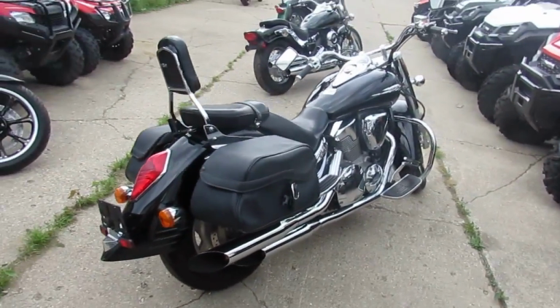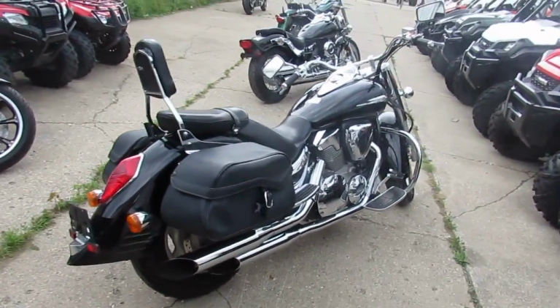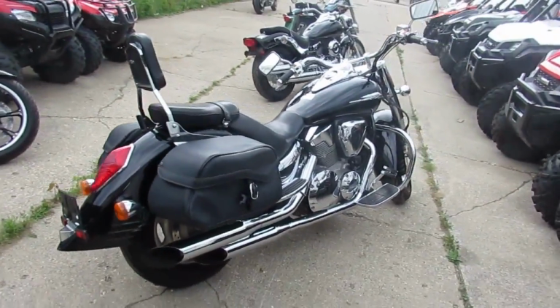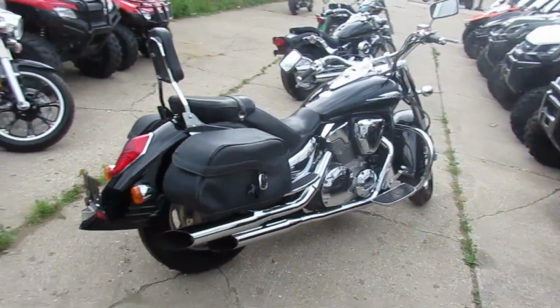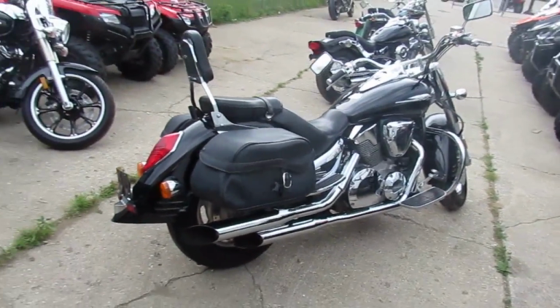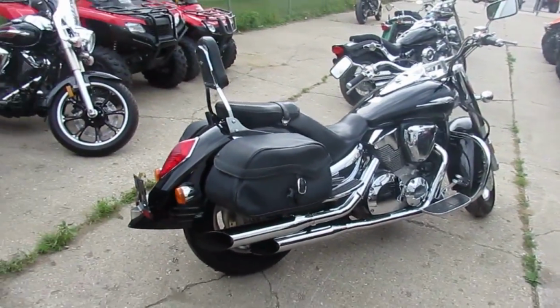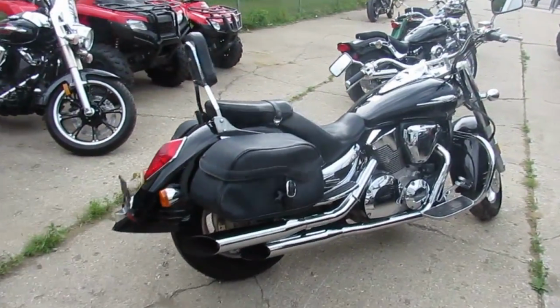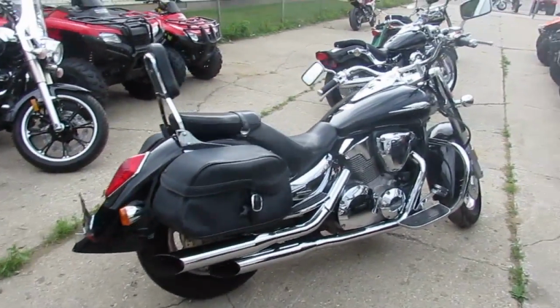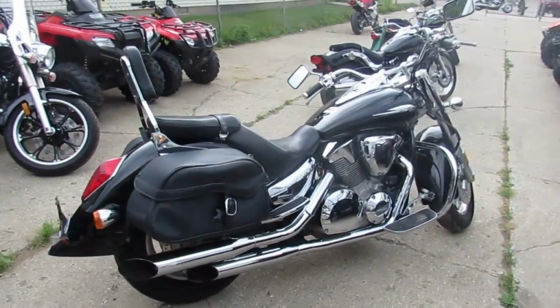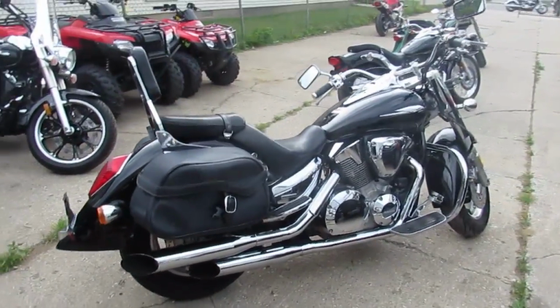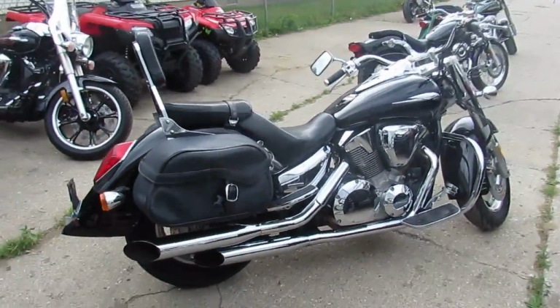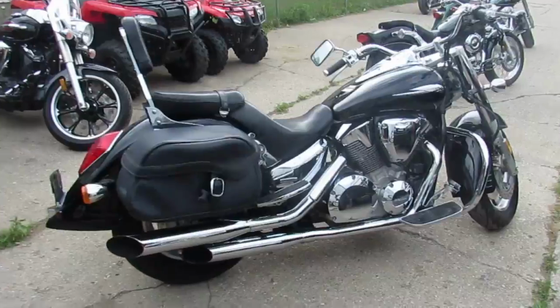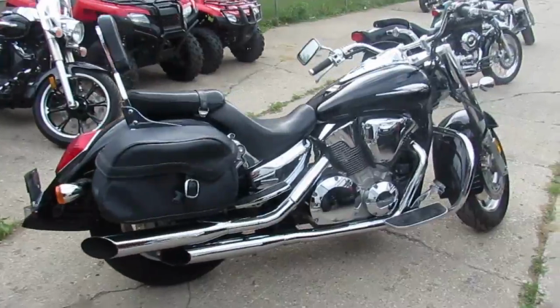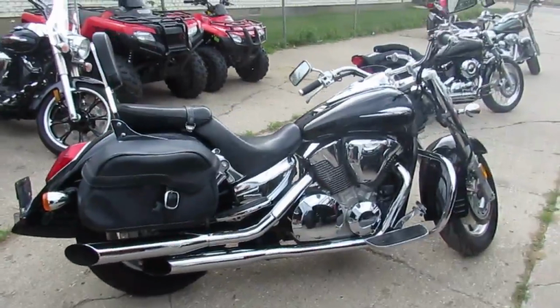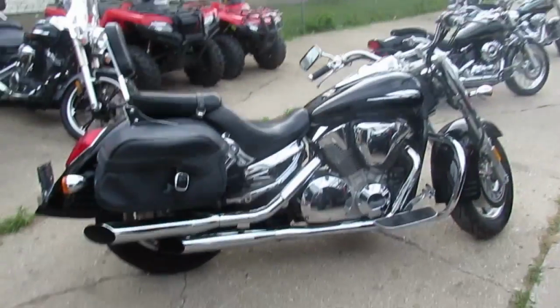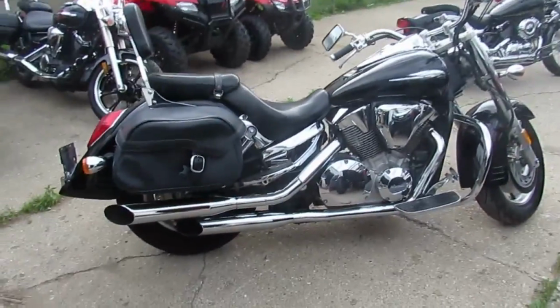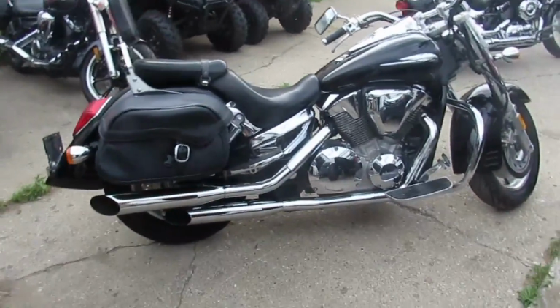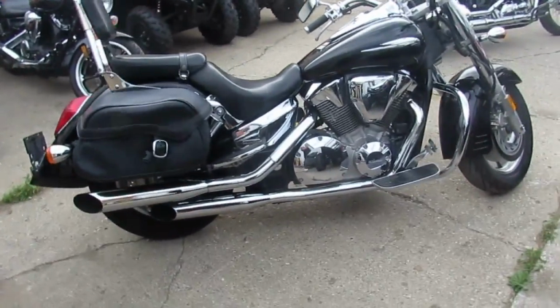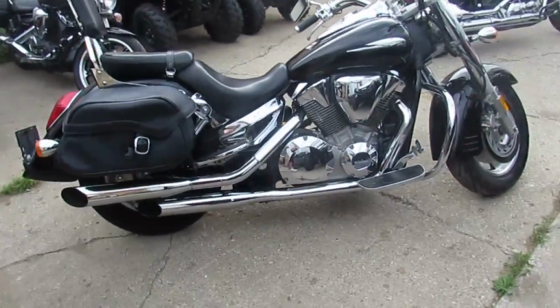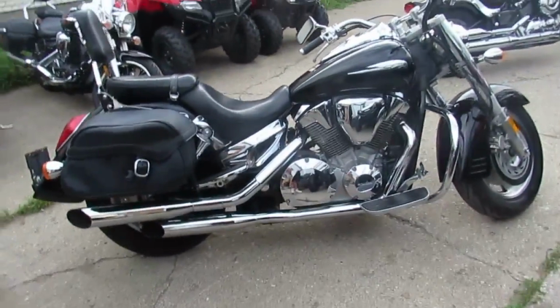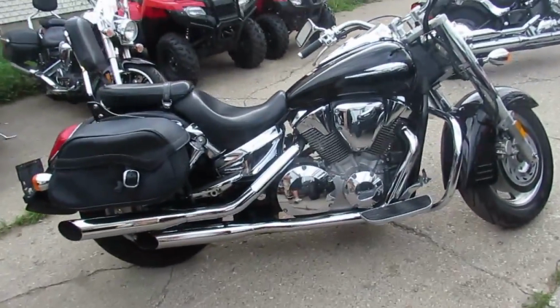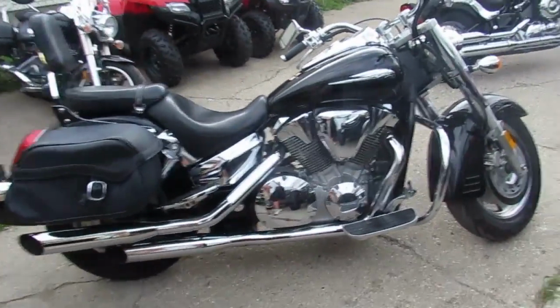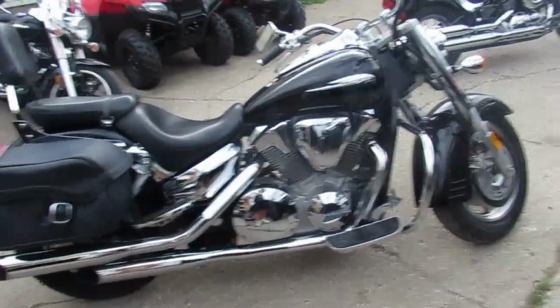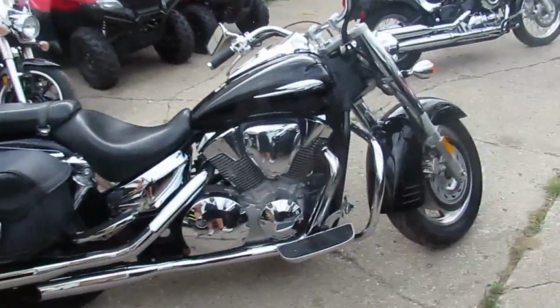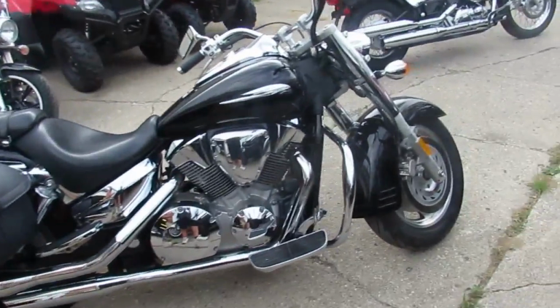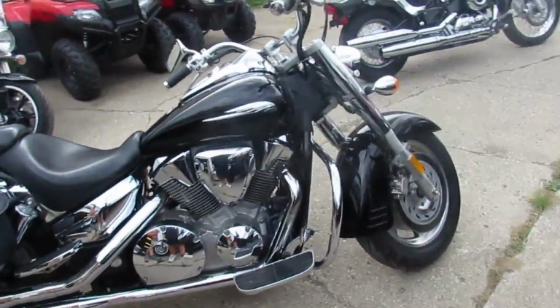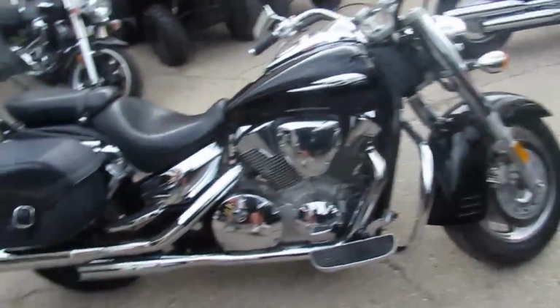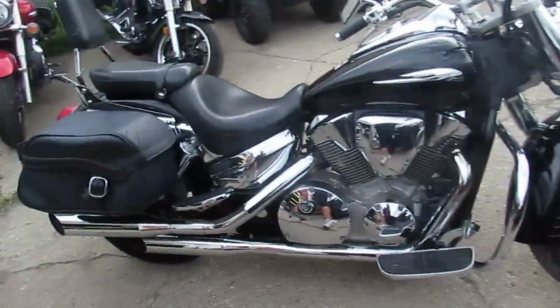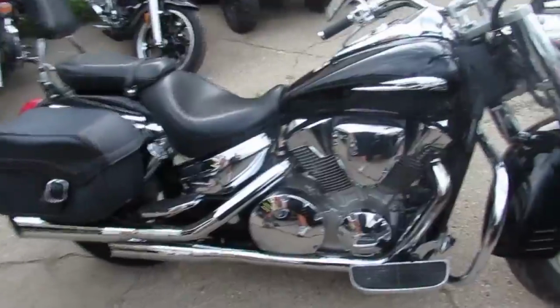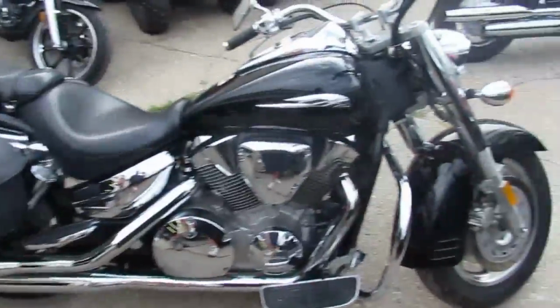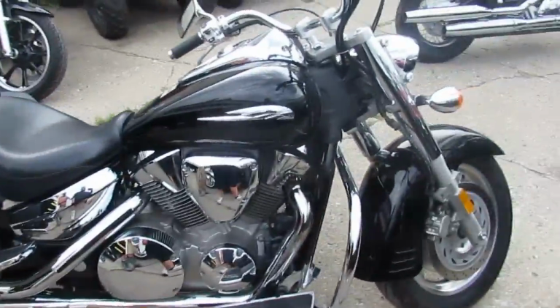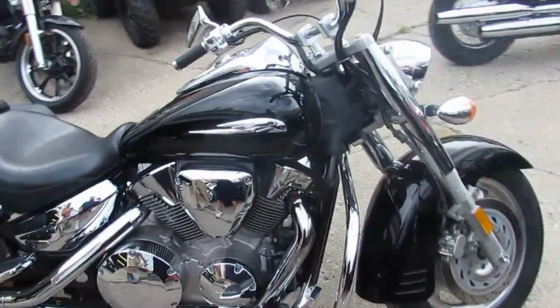This VTX is loaded up with all the good stuff. It's got the backrest, saddlebag, highway bars, passenger floorboards, and the slash cut exhaust brings this big board cruiser to life.